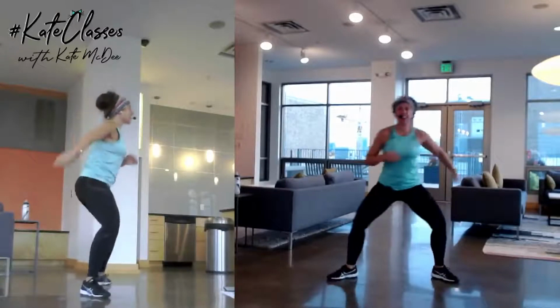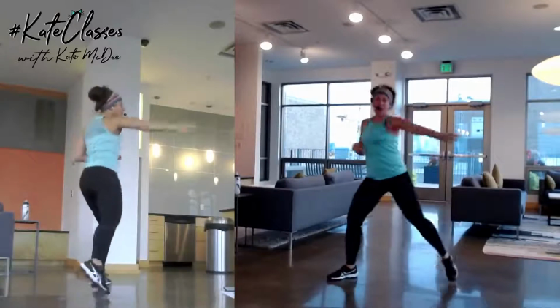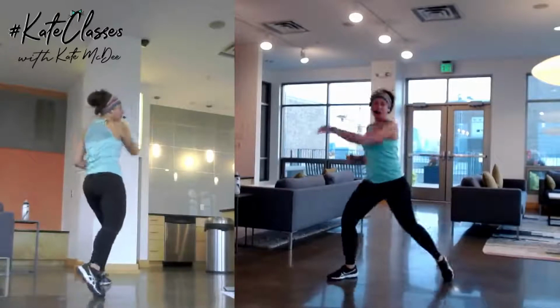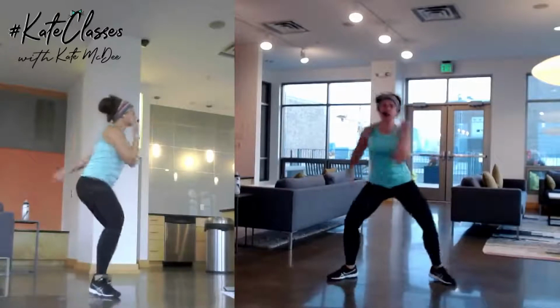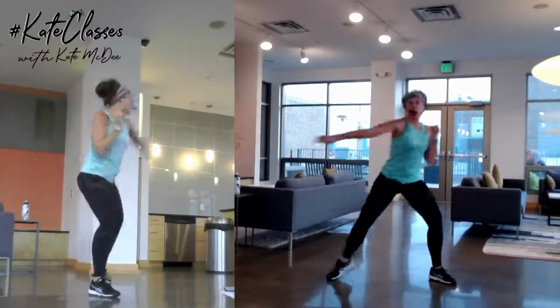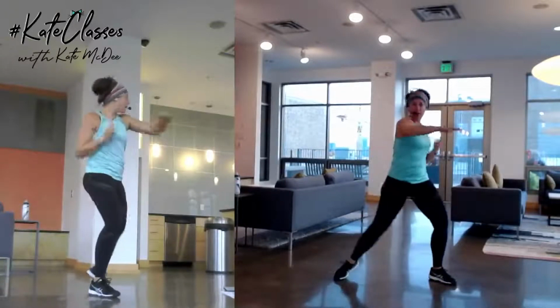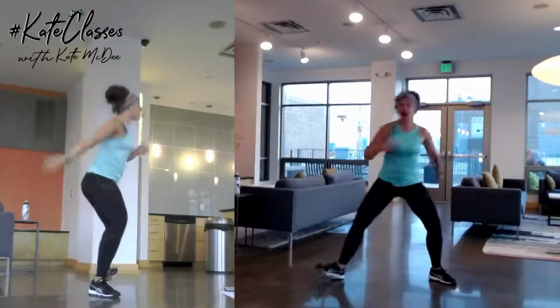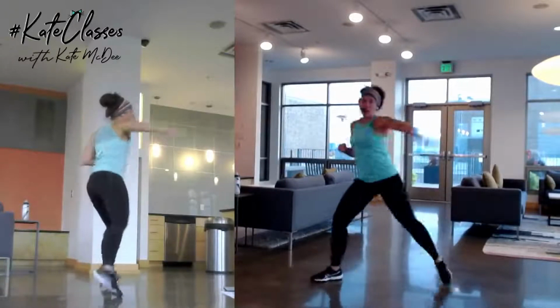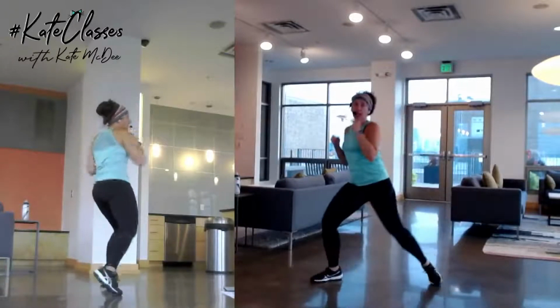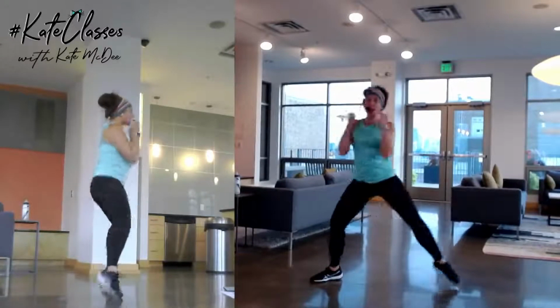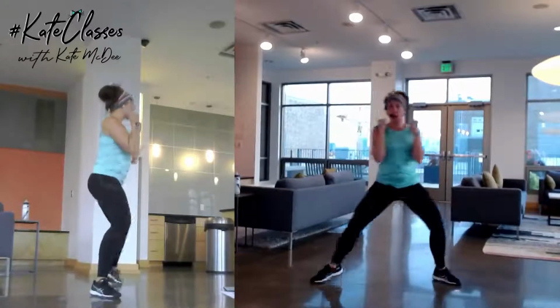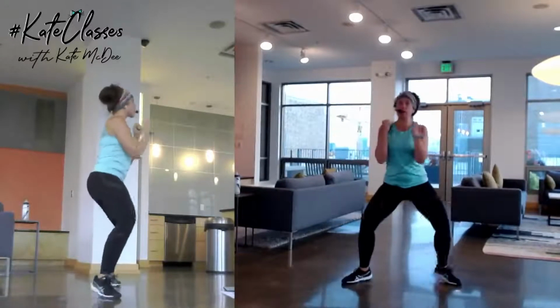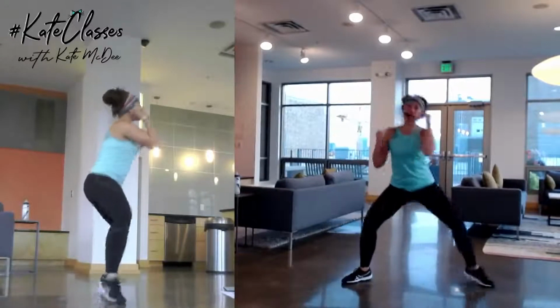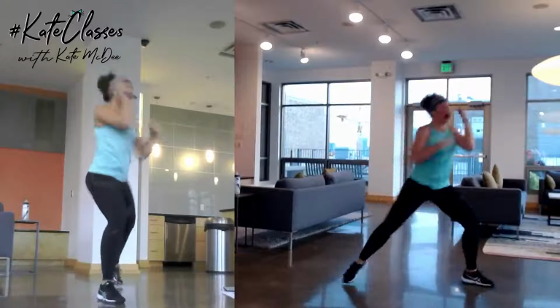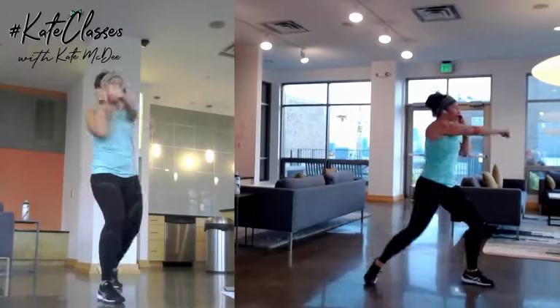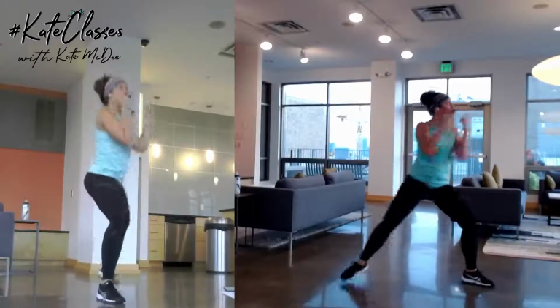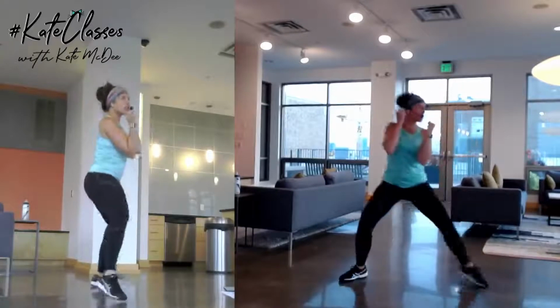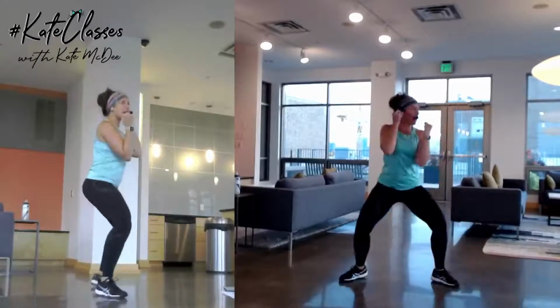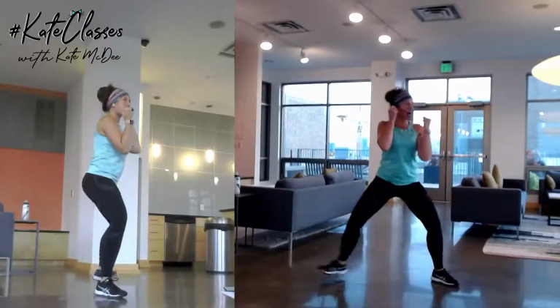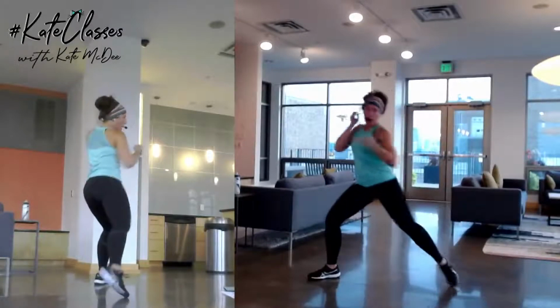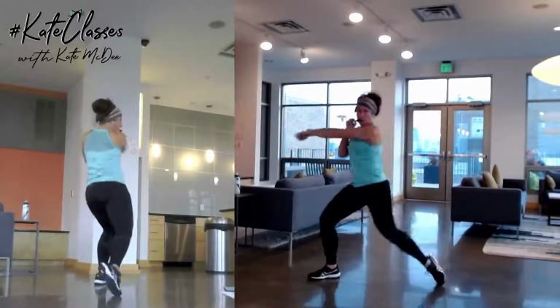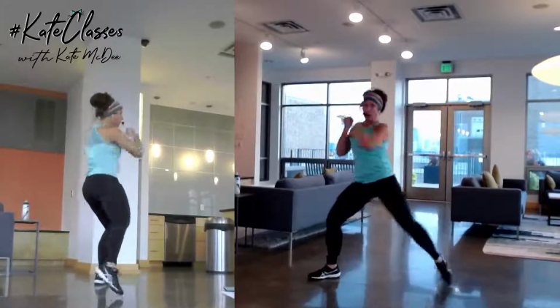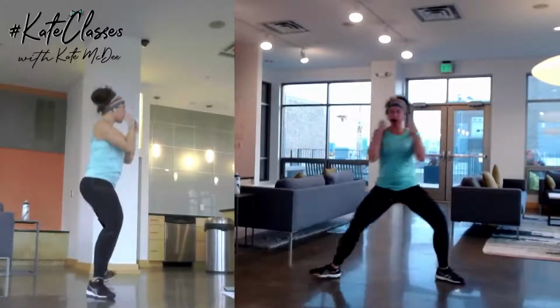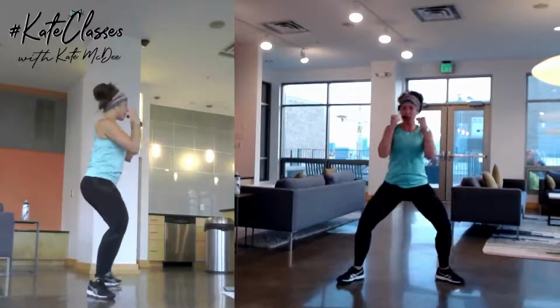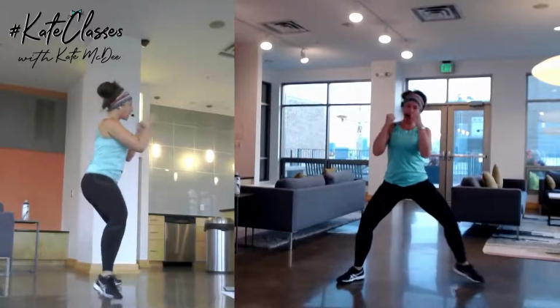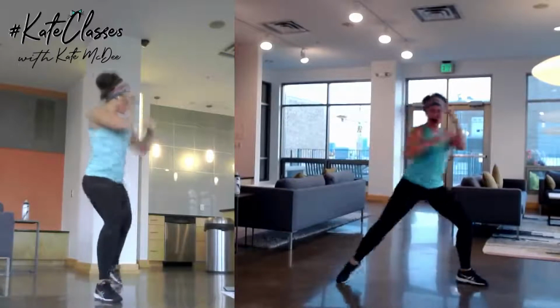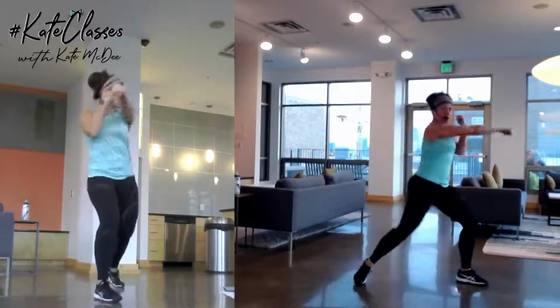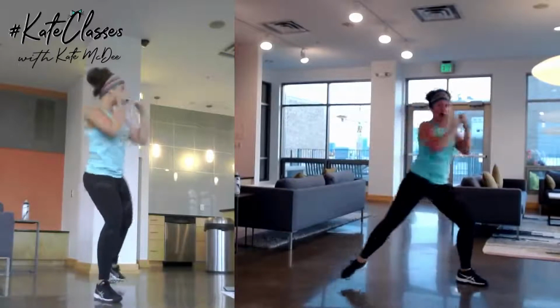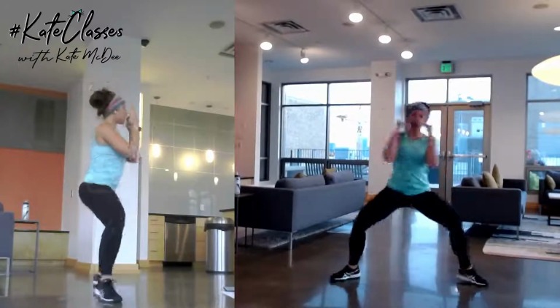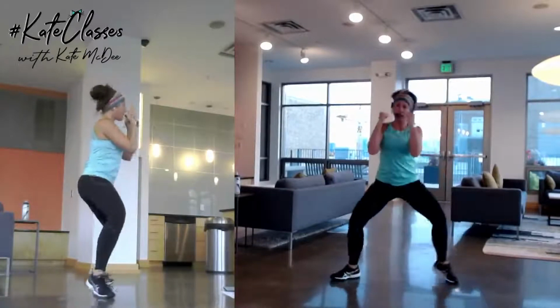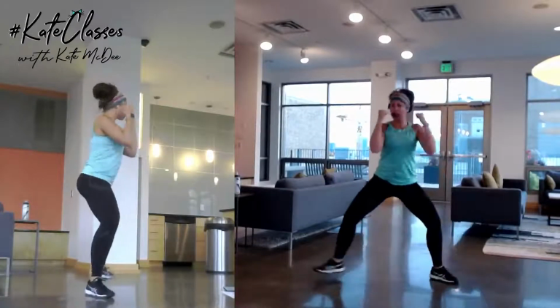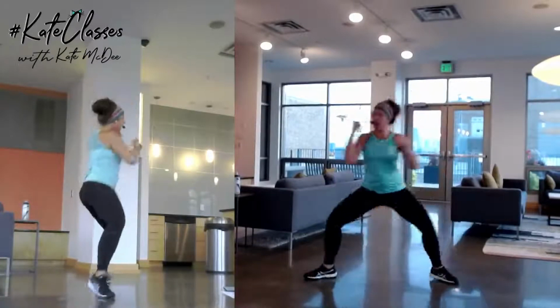Okay, we're gonna go double bob. Right here, double bob, cross punch, cross the body. Boom! Control the arm, control the legs.